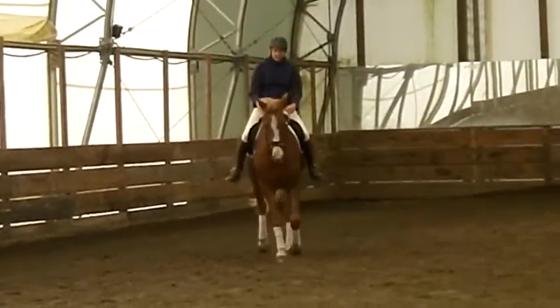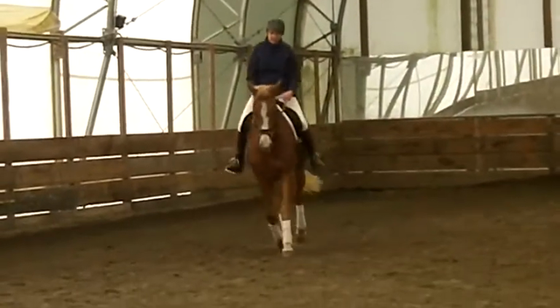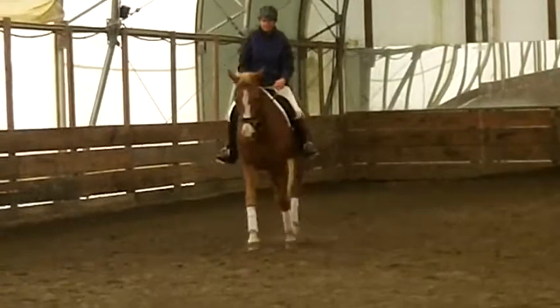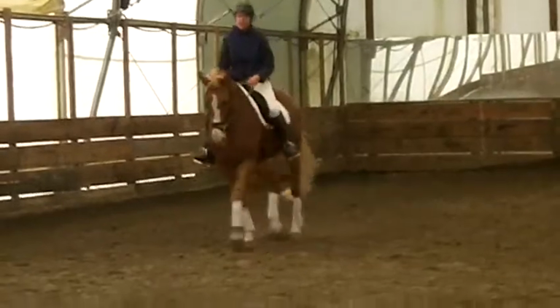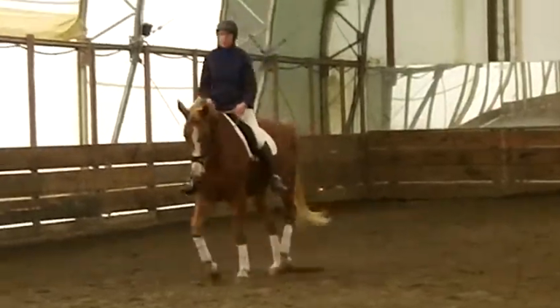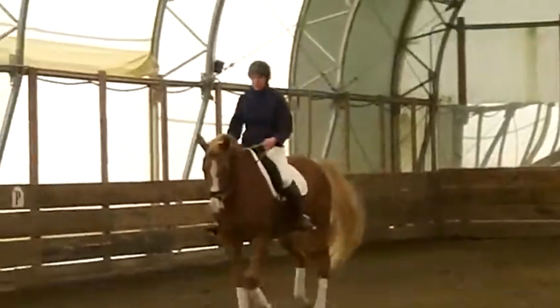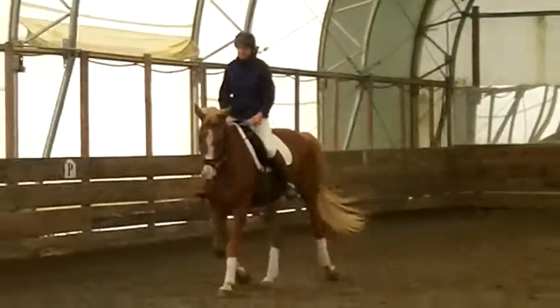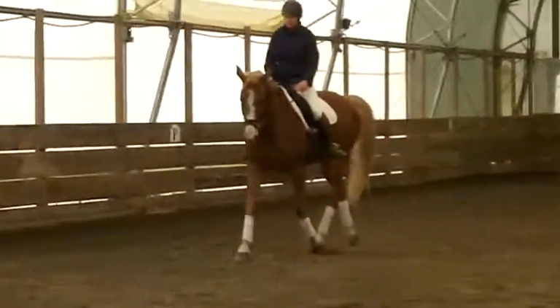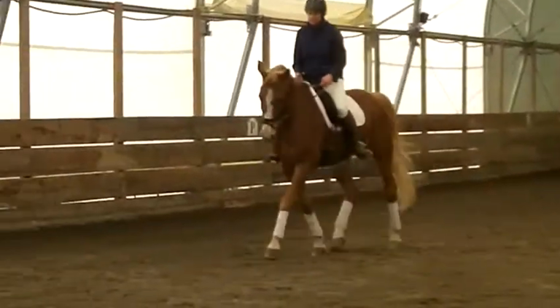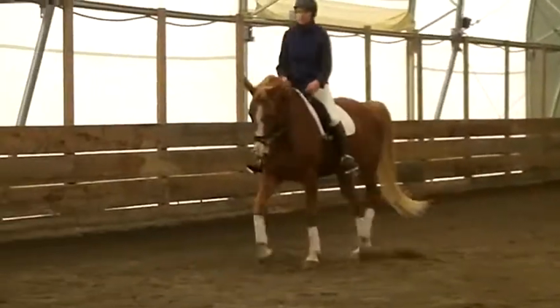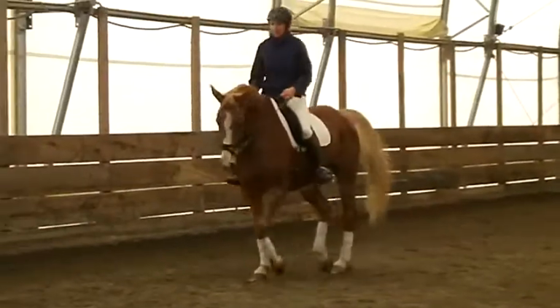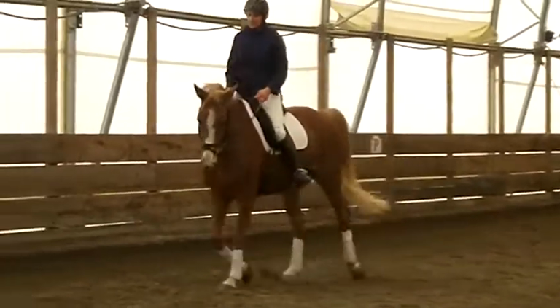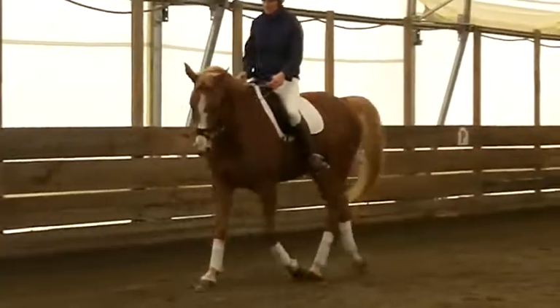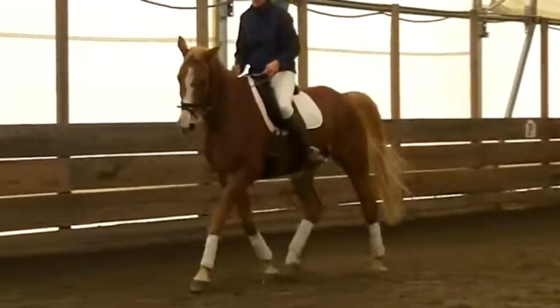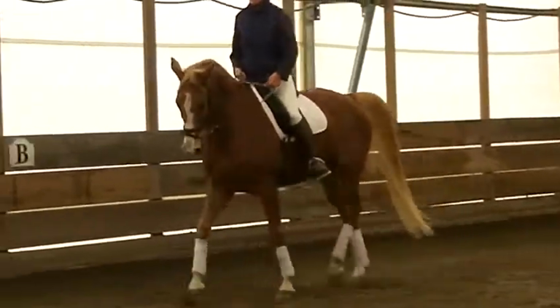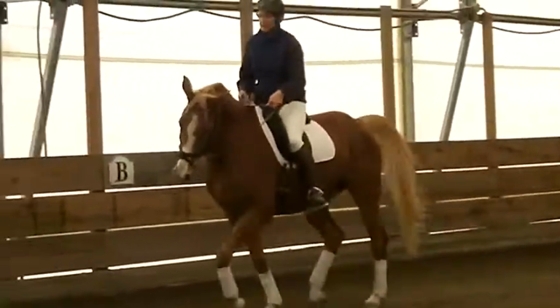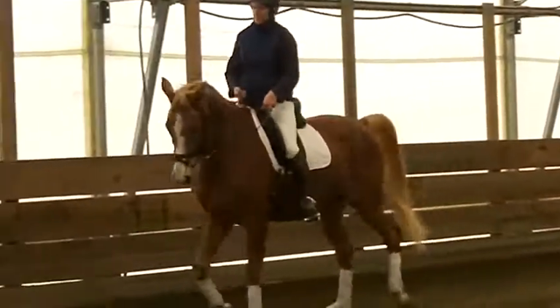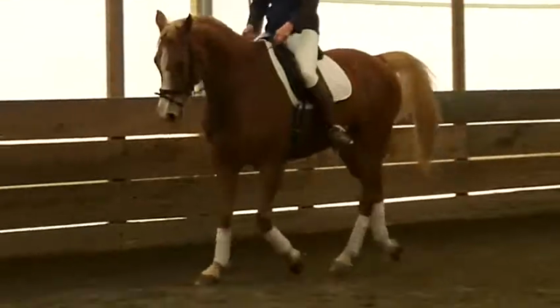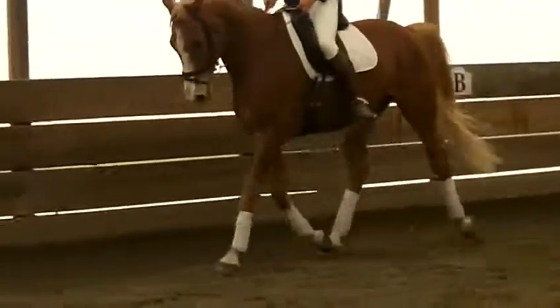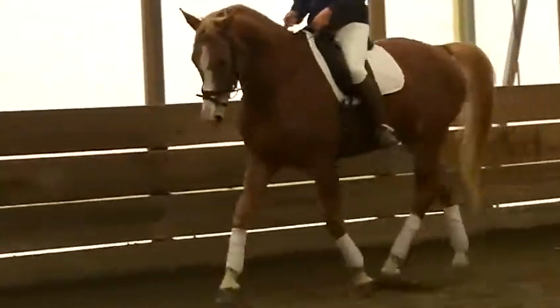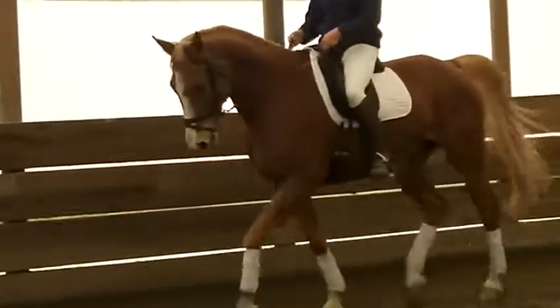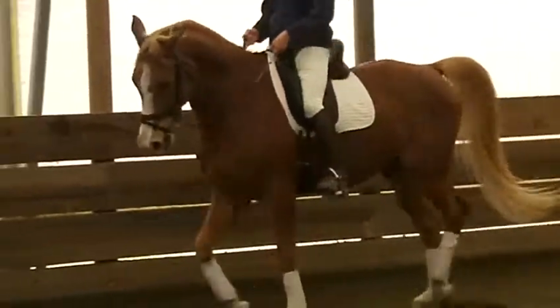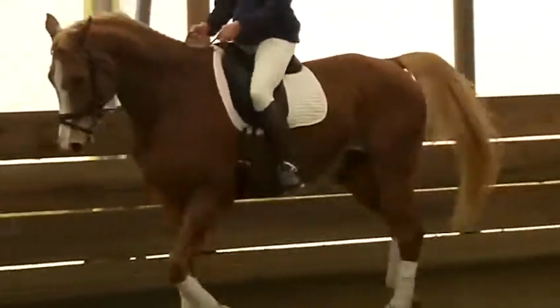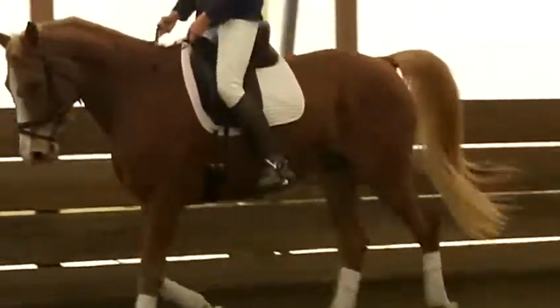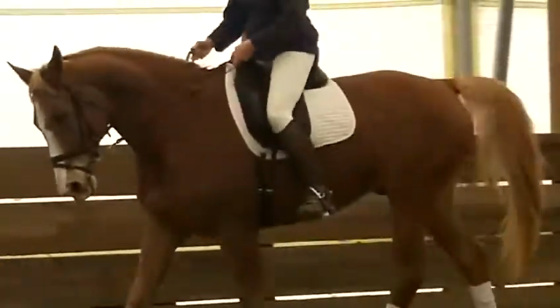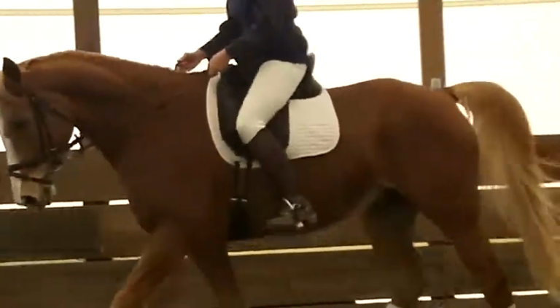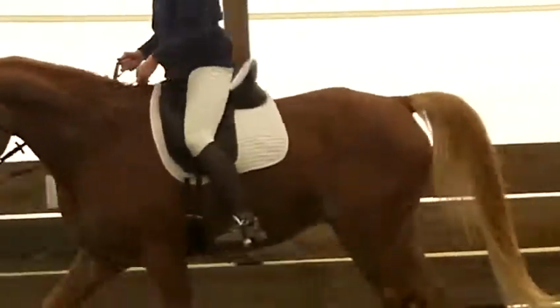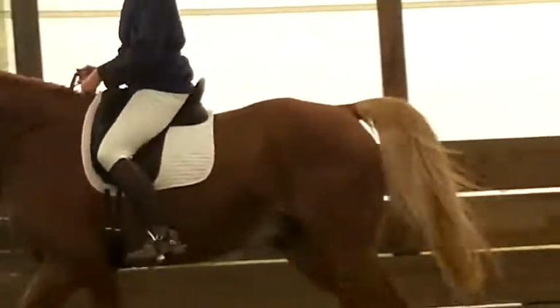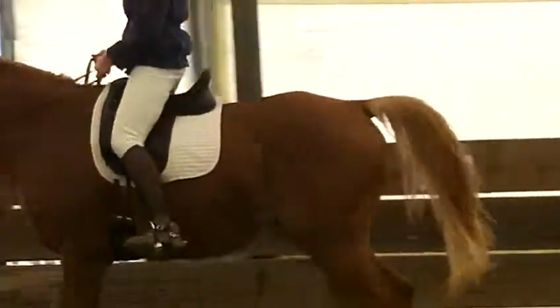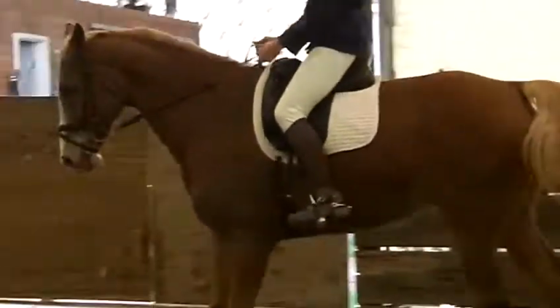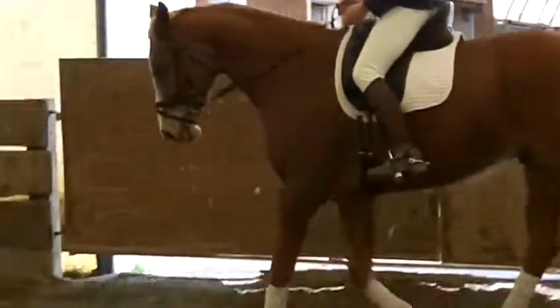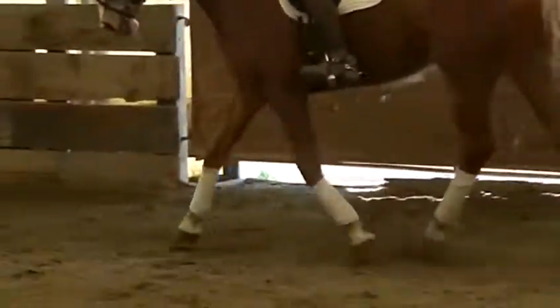It is fine. Left leg. Right rein. Use your right leg too. That is it. Feel him walk in. That is it. Nicely done.